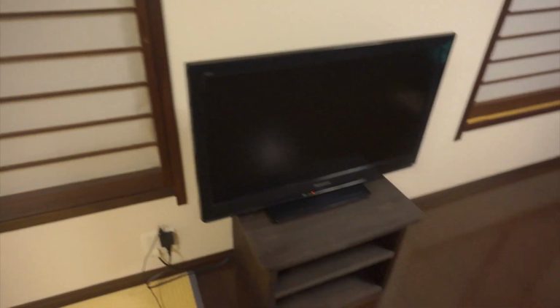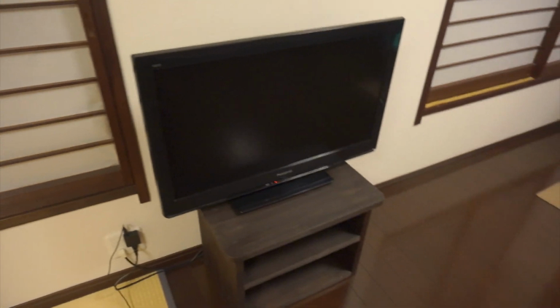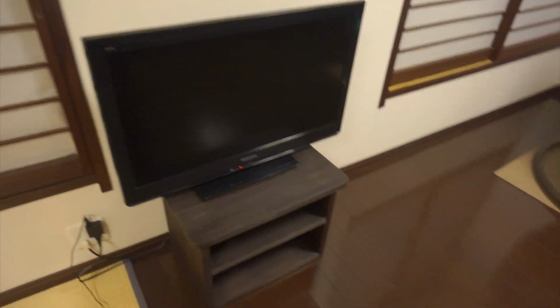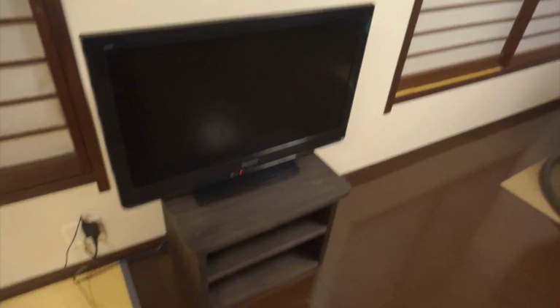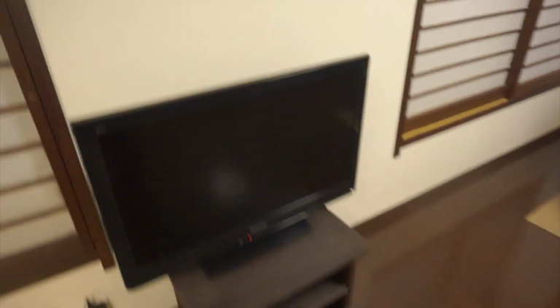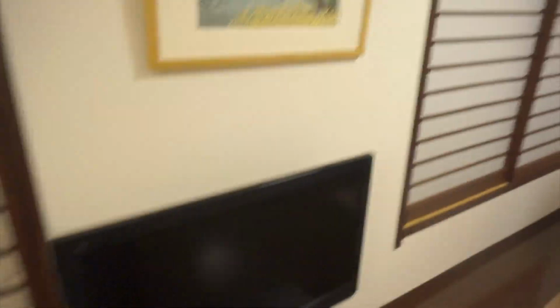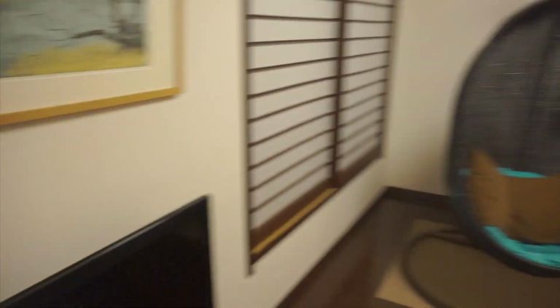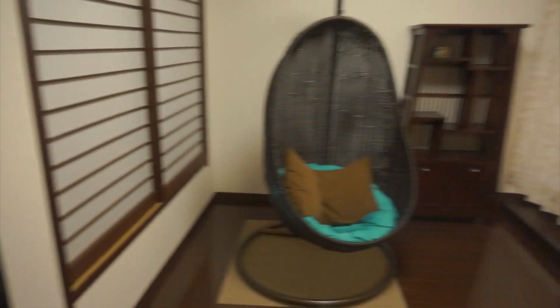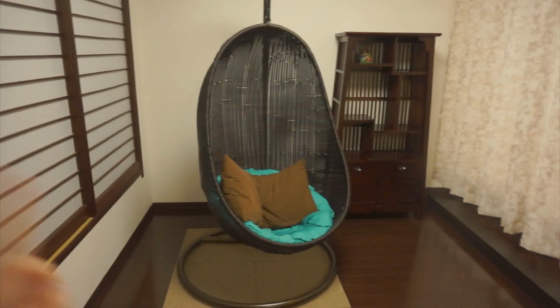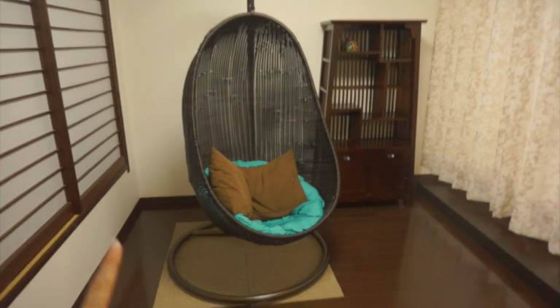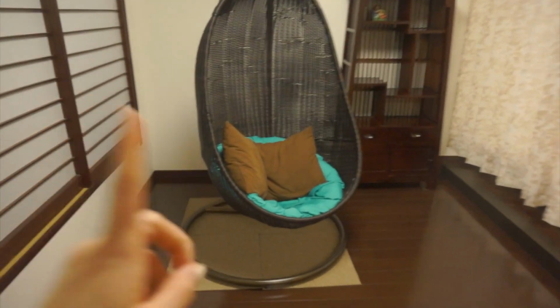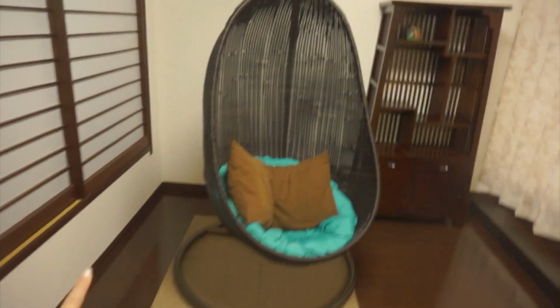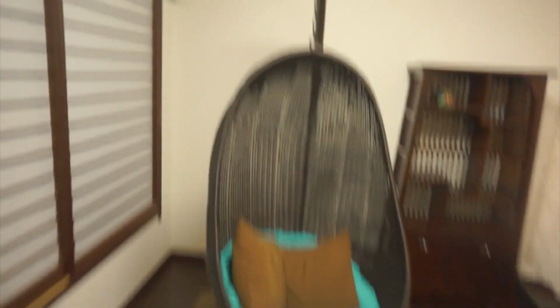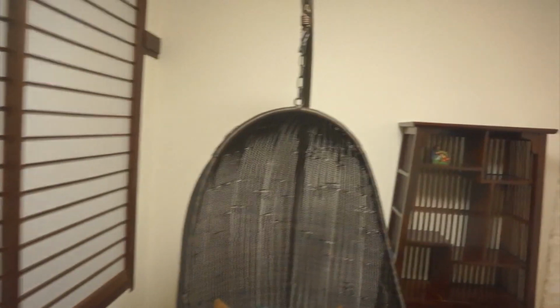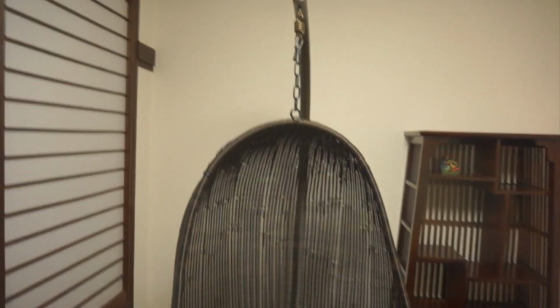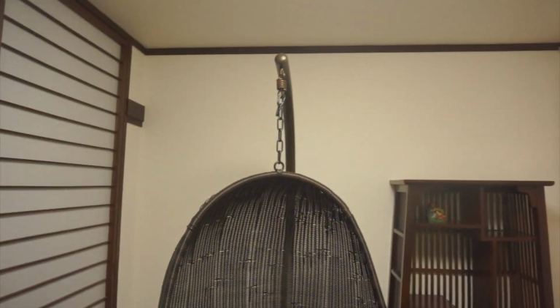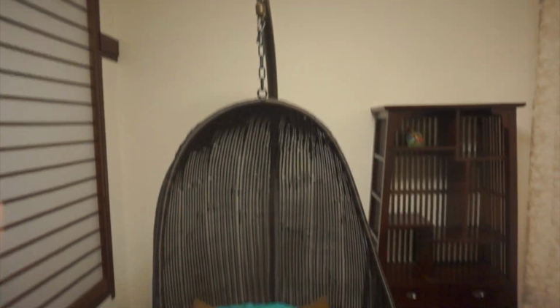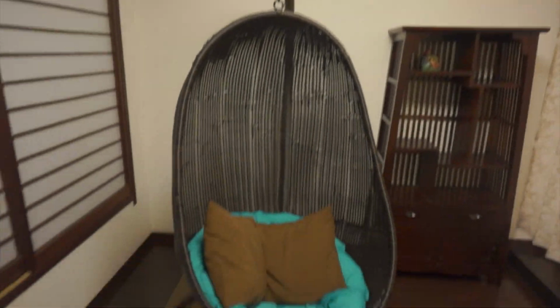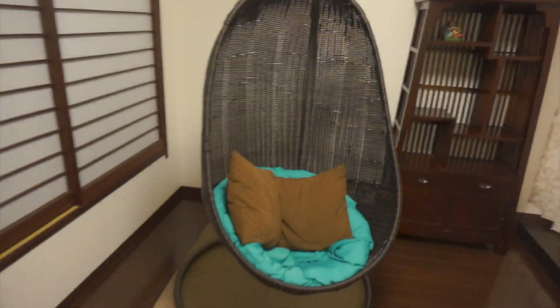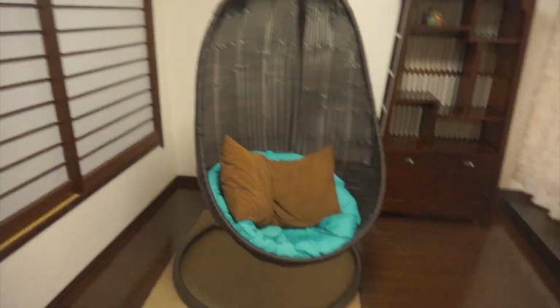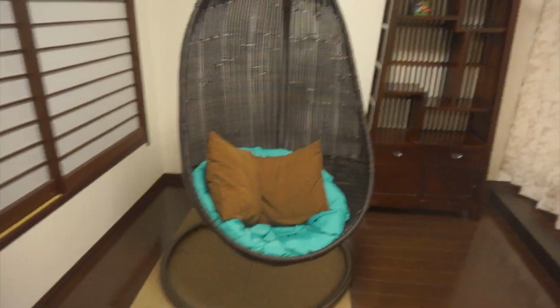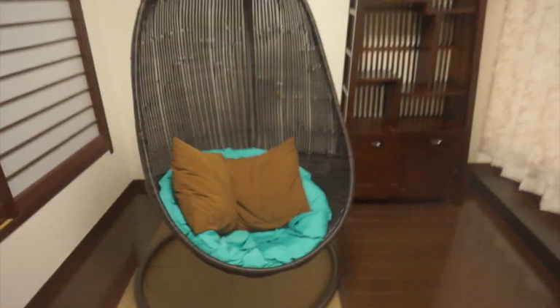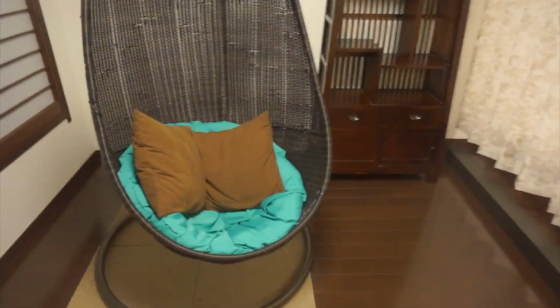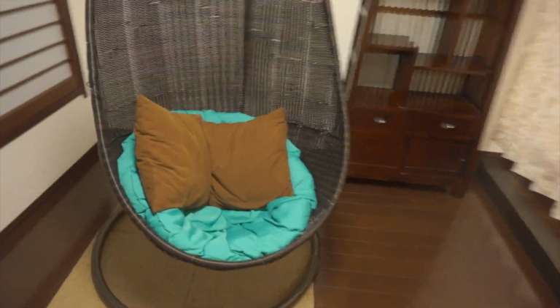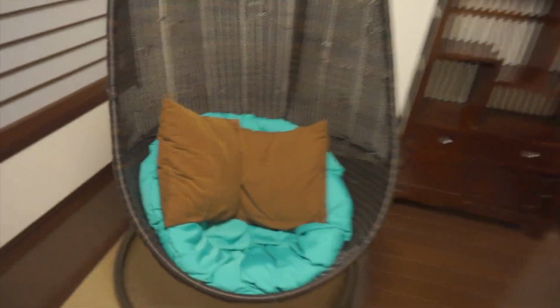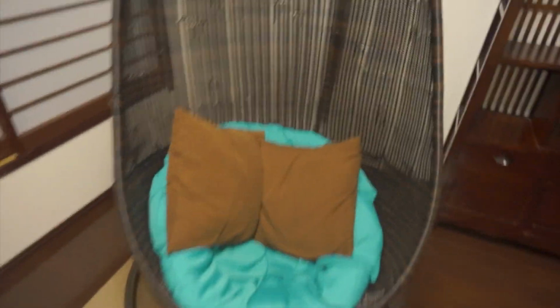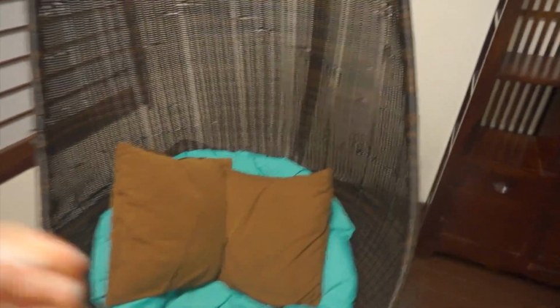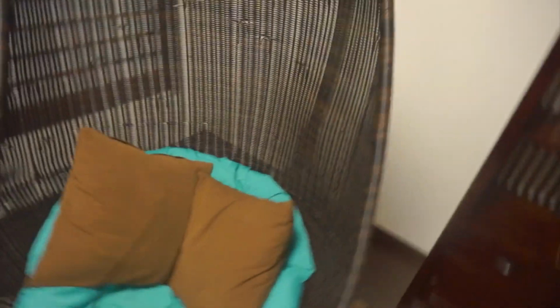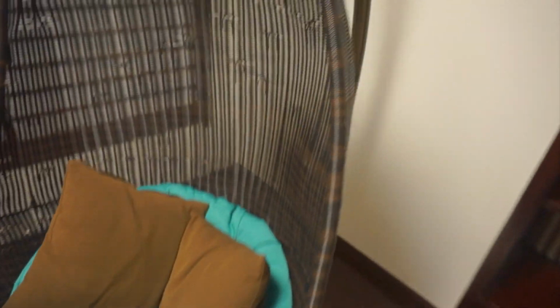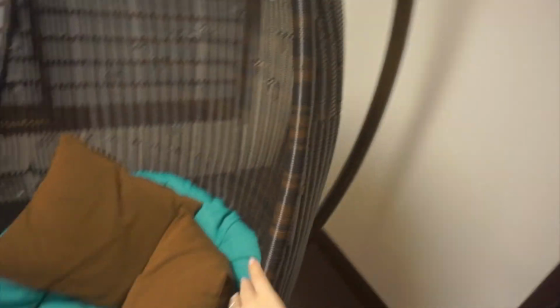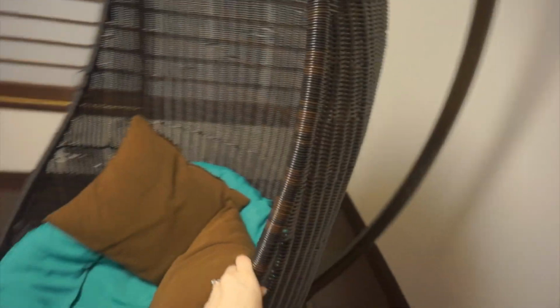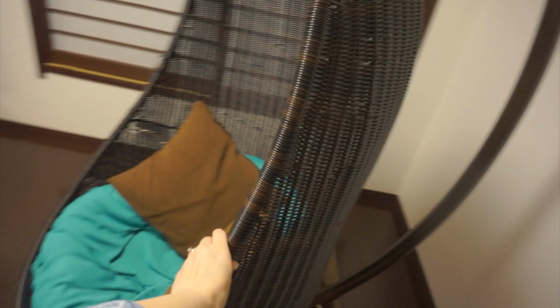There's a TV. And this was super cool — check out the swing chair. How cool is that? I was not expecting that to be here. Really neat.